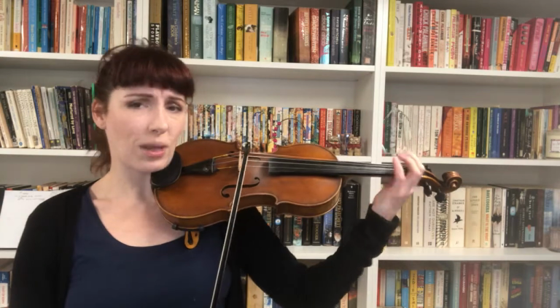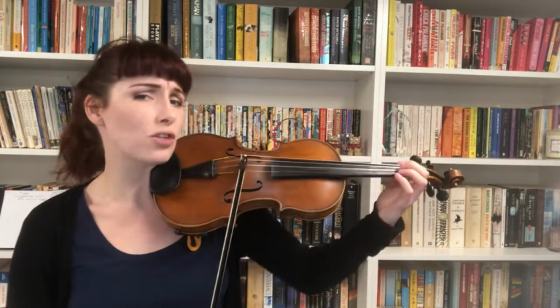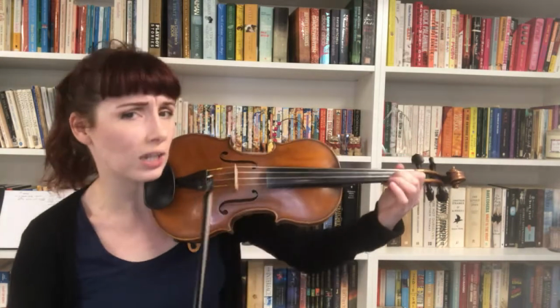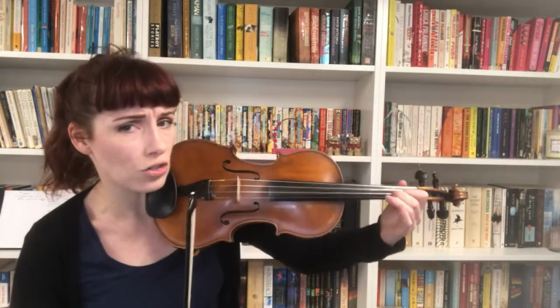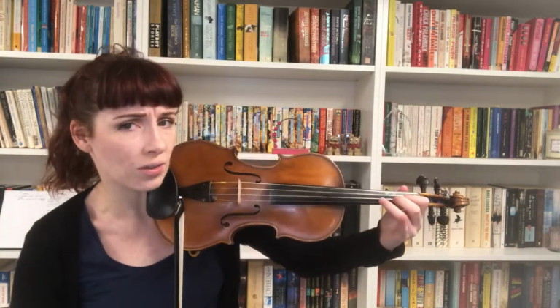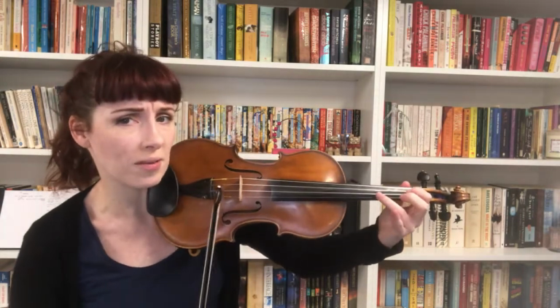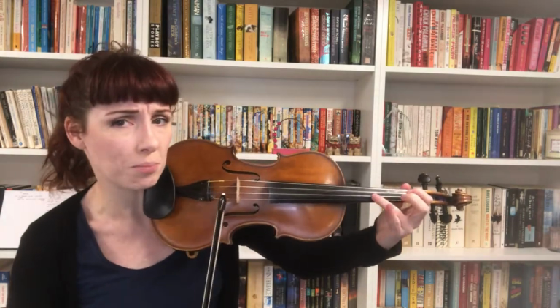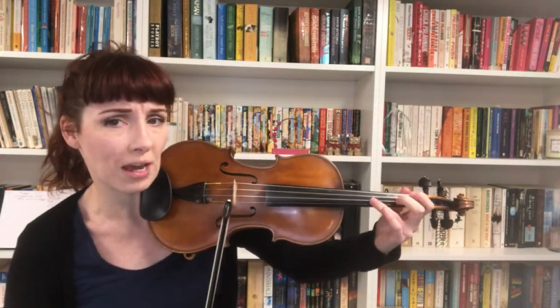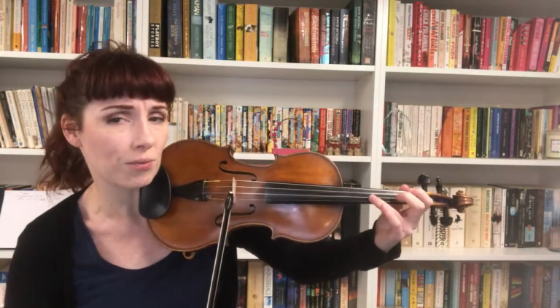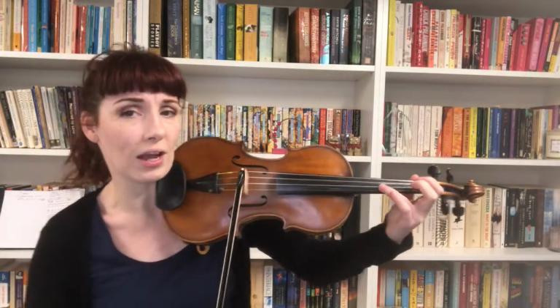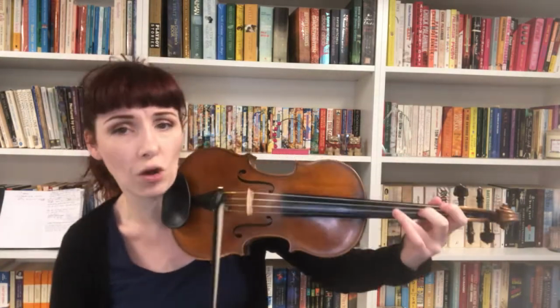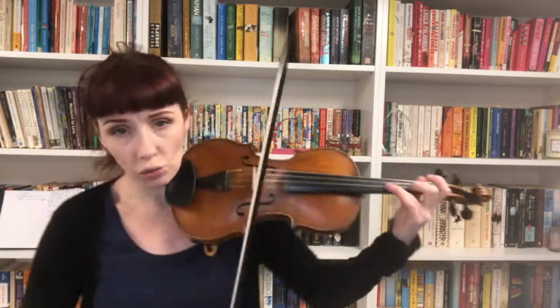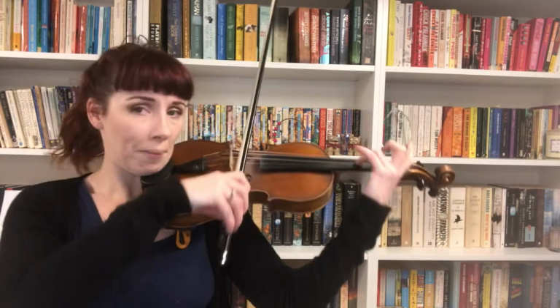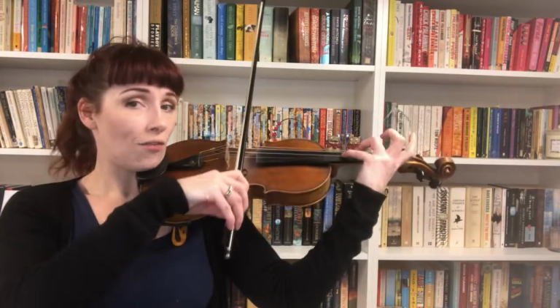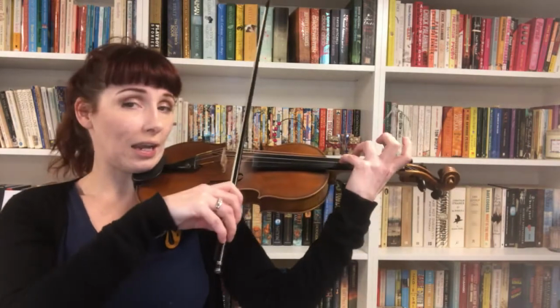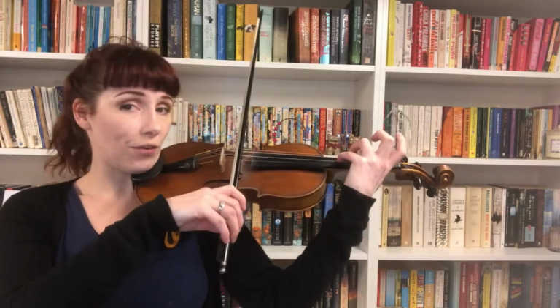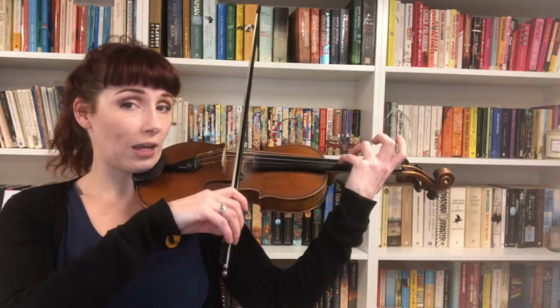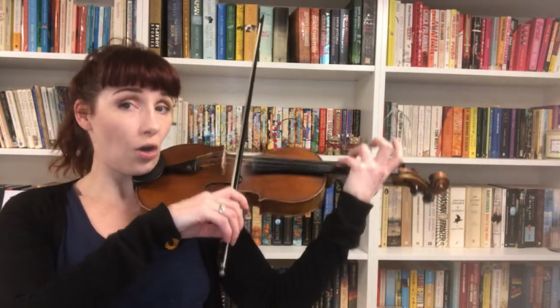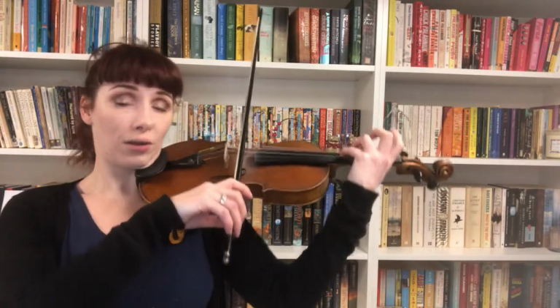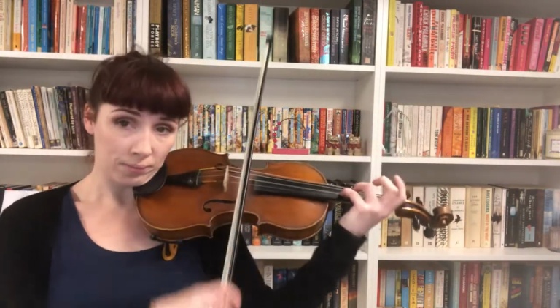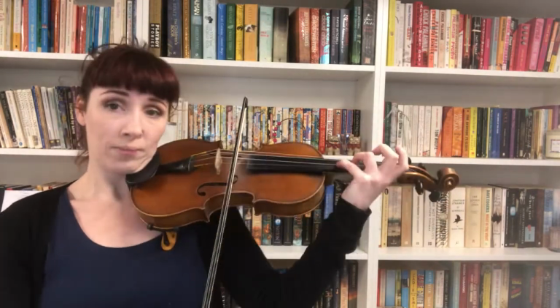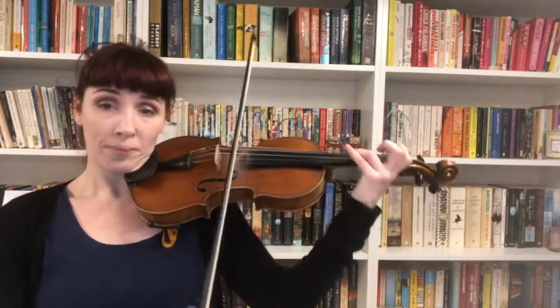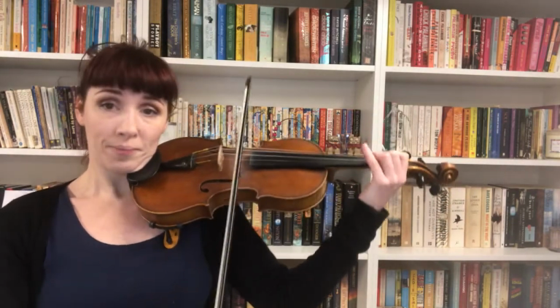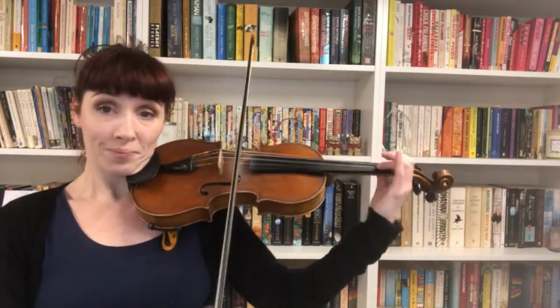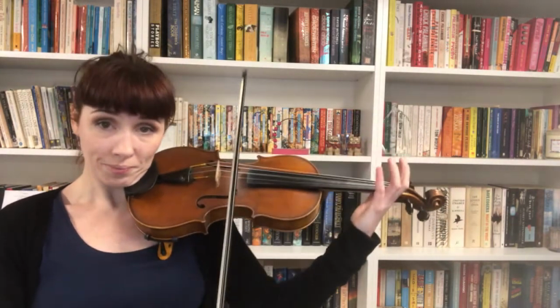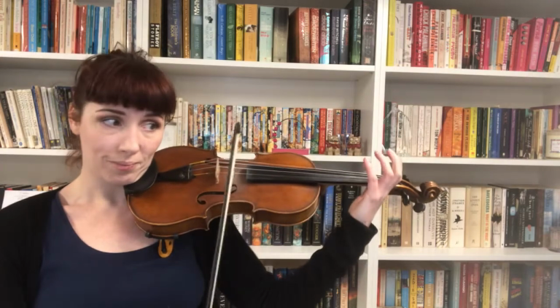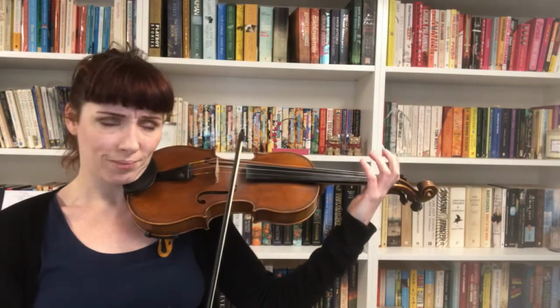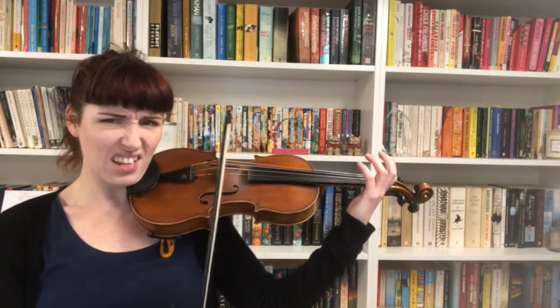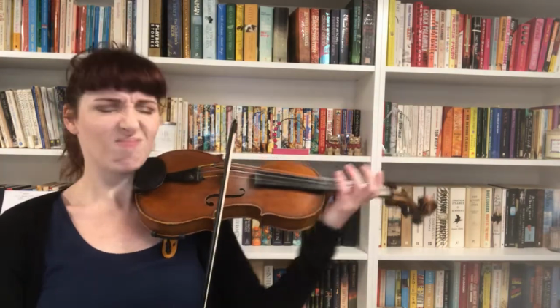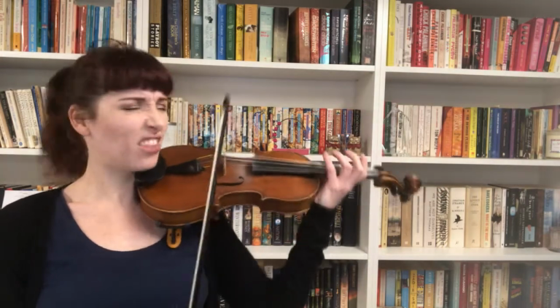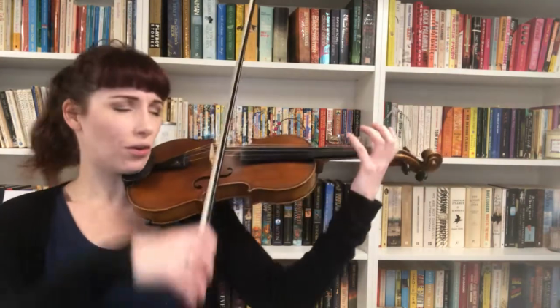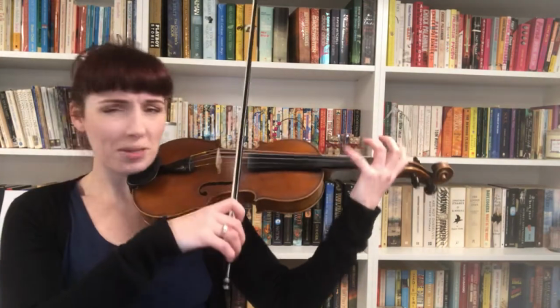Let's go again. Make sure you've got a really good low two — sometimes it's hard to pull it back away from the third finger. Have a whole tone there. Ready, fourth finger, go. Easy? I thought so. One more time.